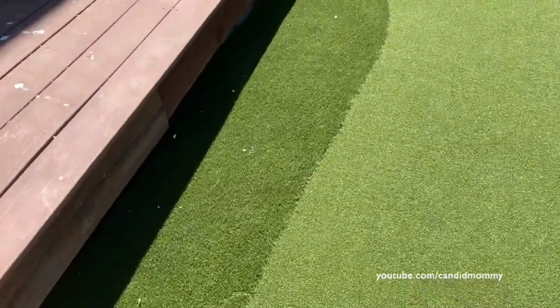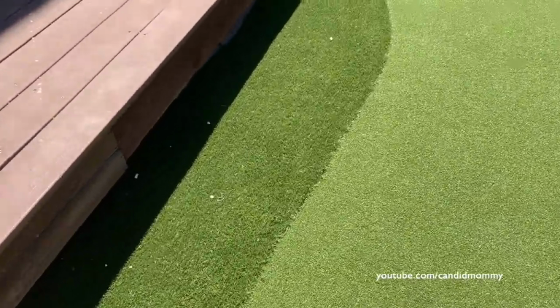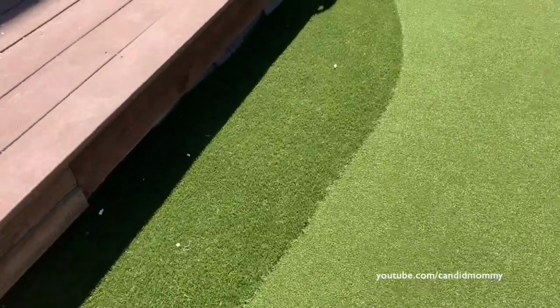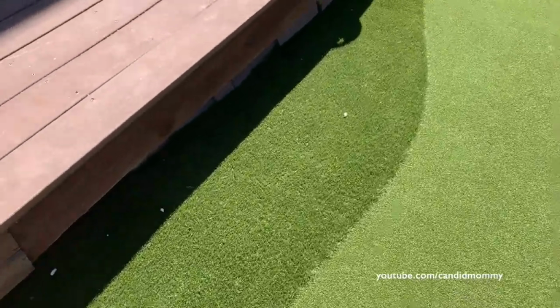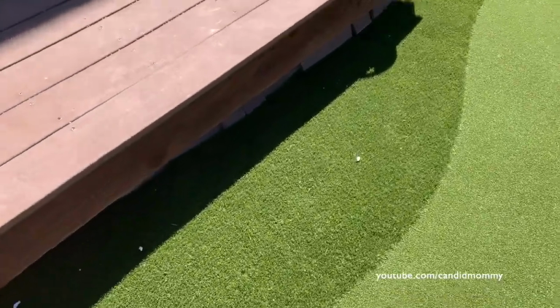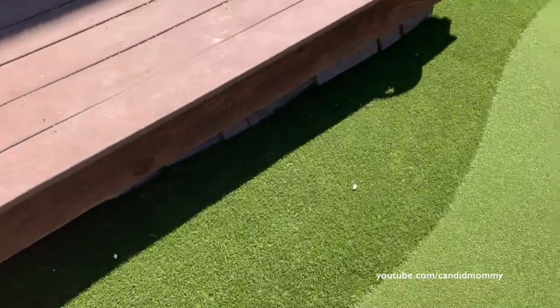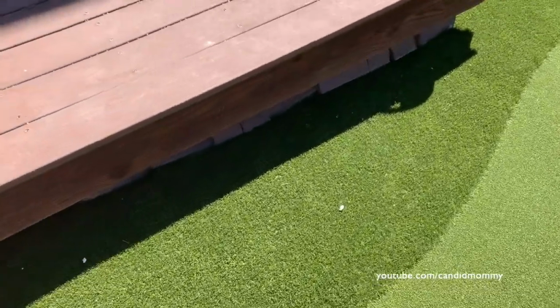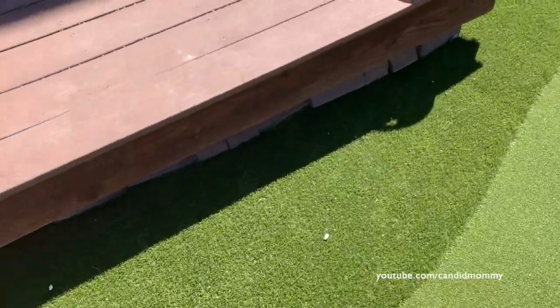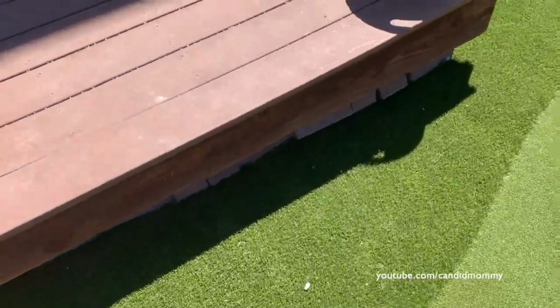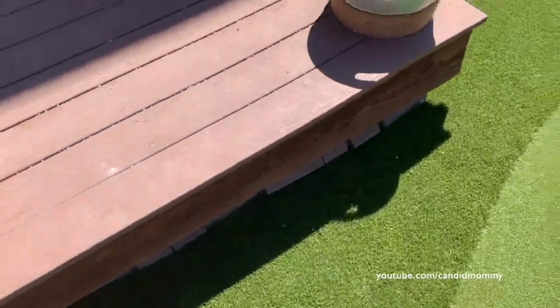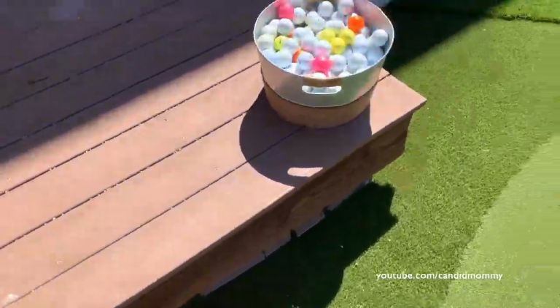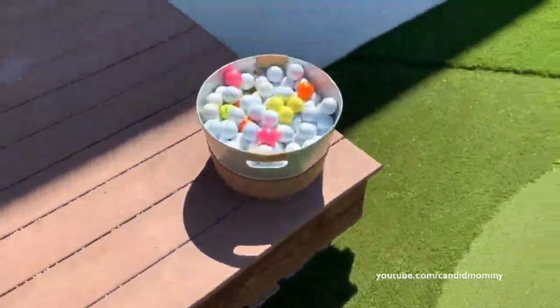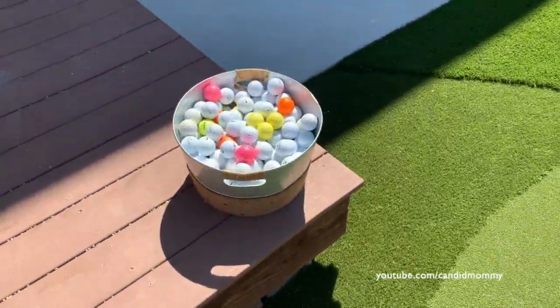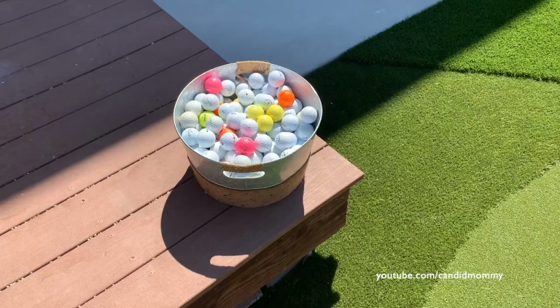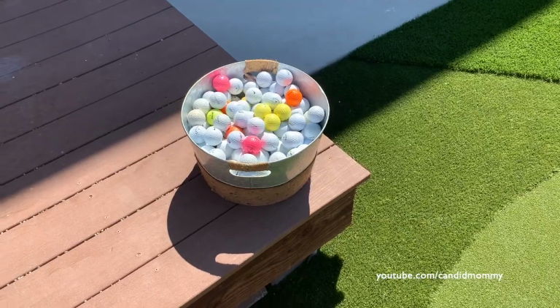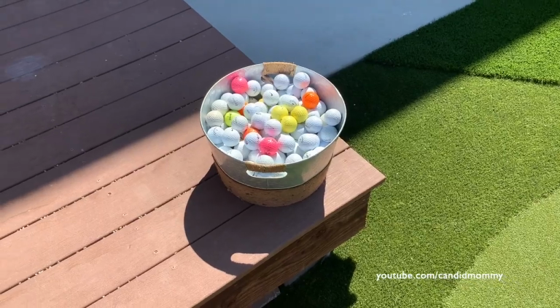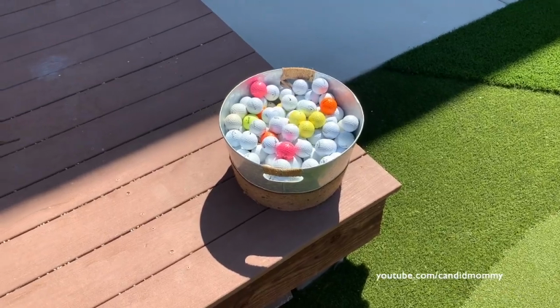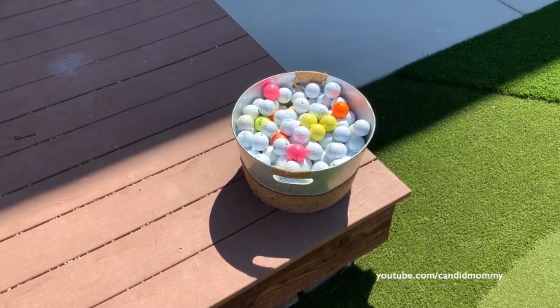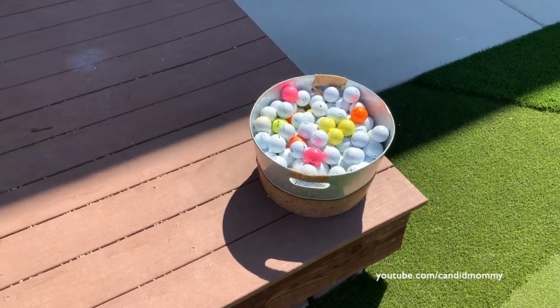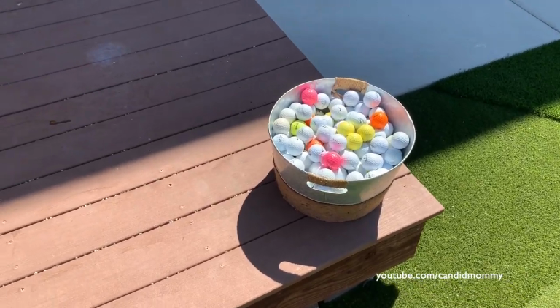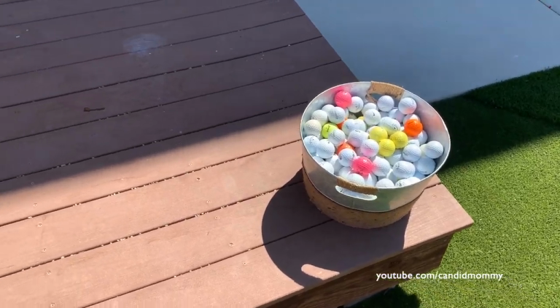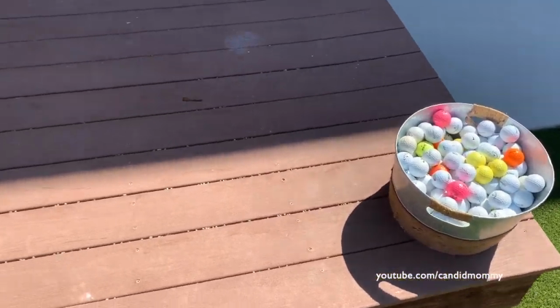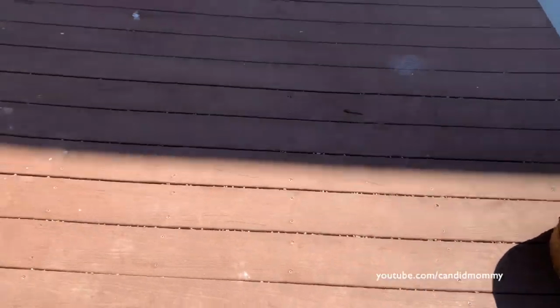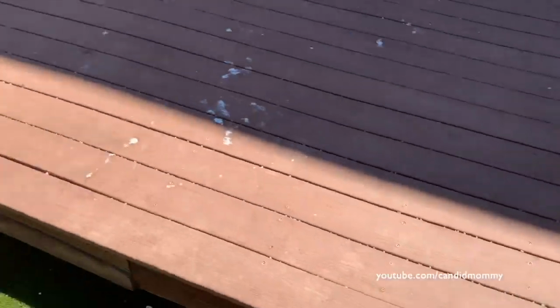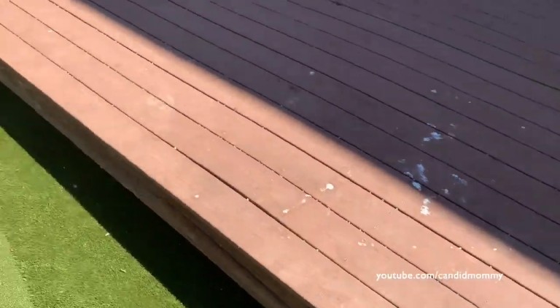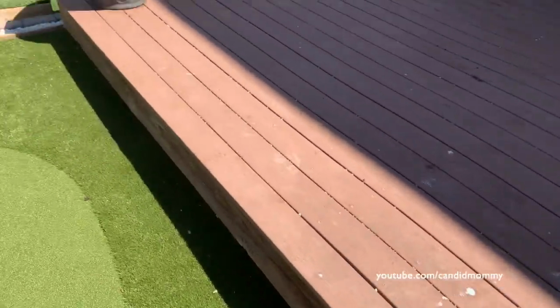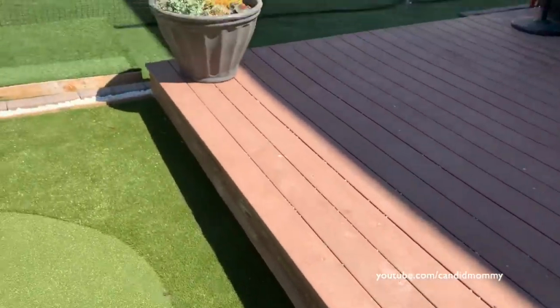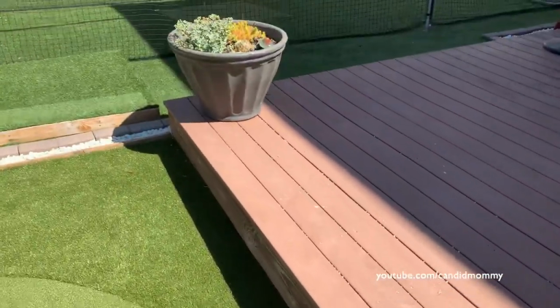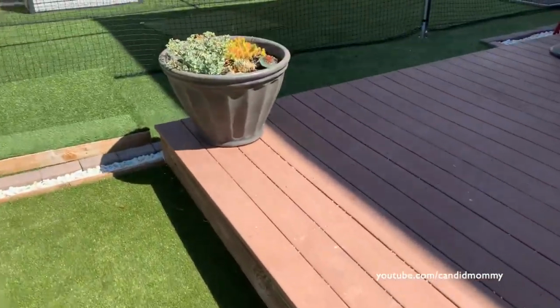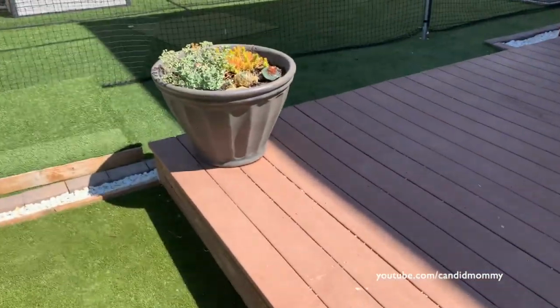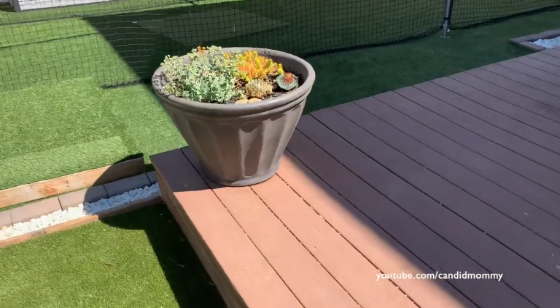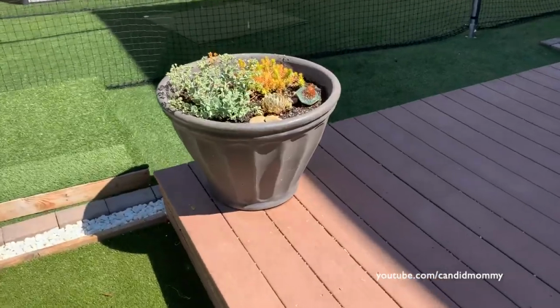We have a three-hole putting green. We need to figure out something to put down here because if a ball rolls off — you can see the slope, it's pretty steep — balls roll off underneath the deck. Right now we just have some extra pavers sitting there to block them. There's a bucket of balls and the kids just dump out the whole bucket and hit ball after ball.